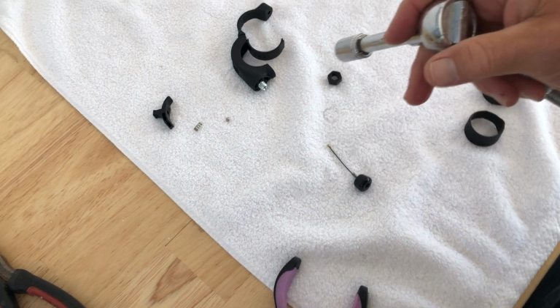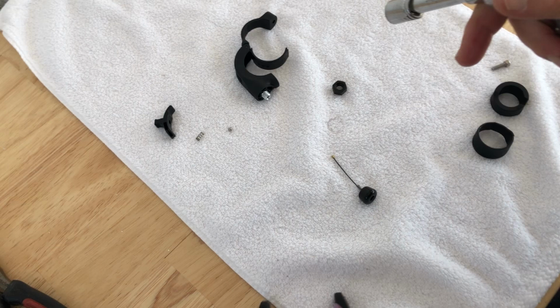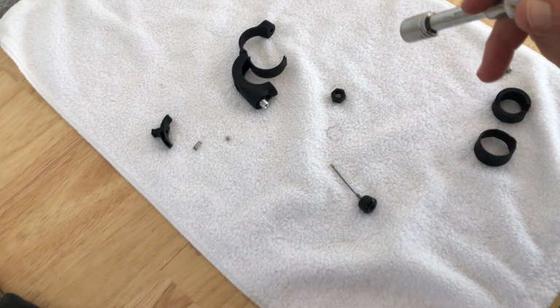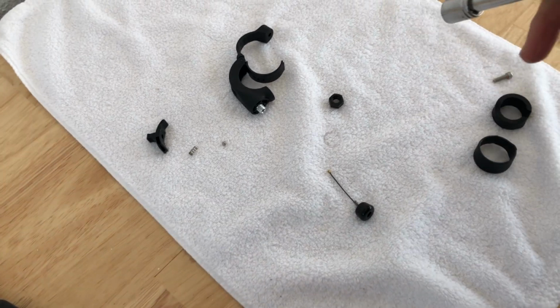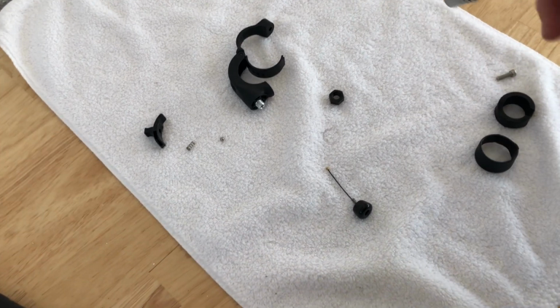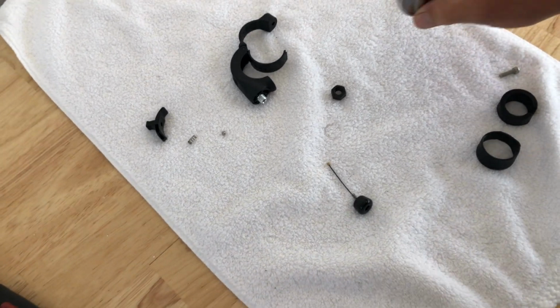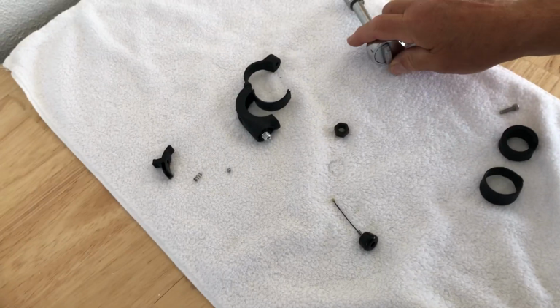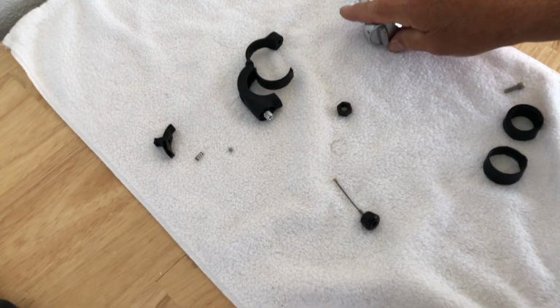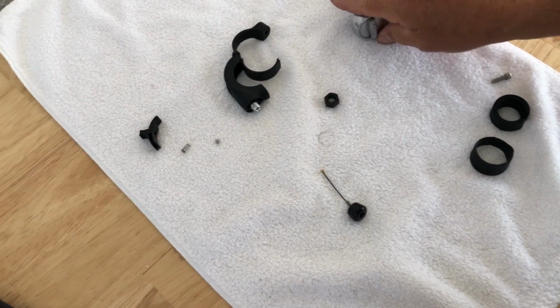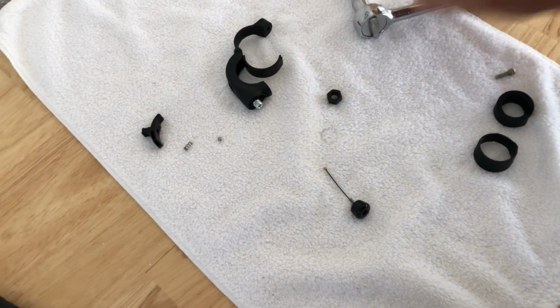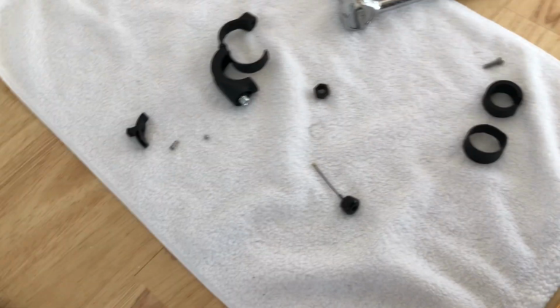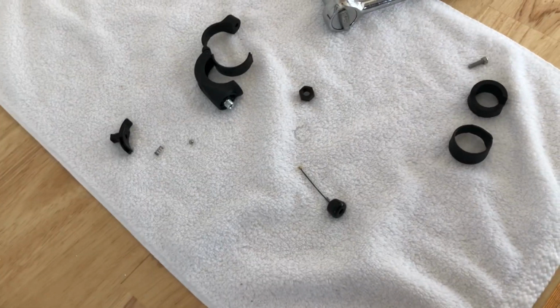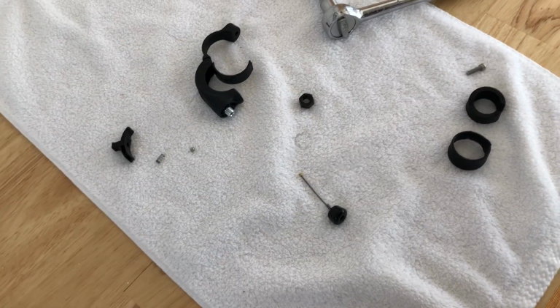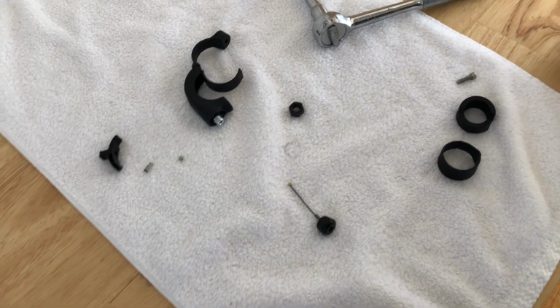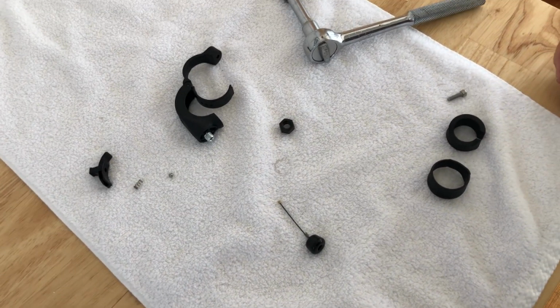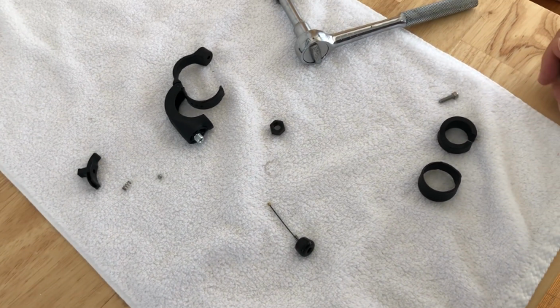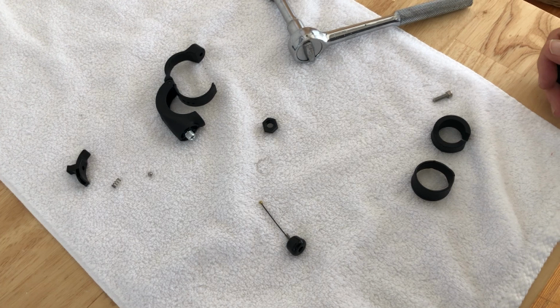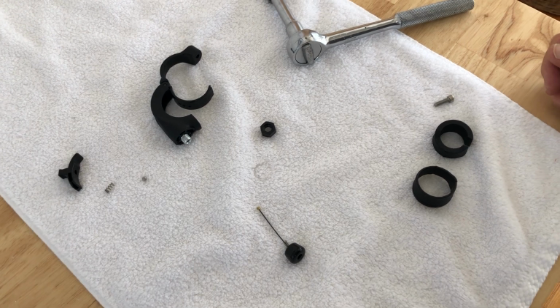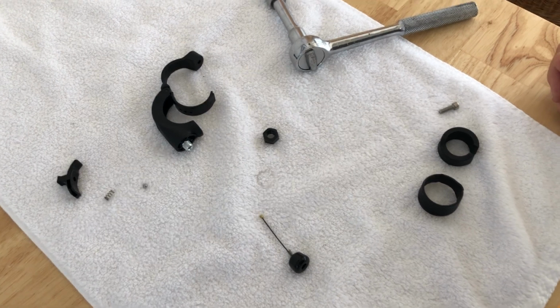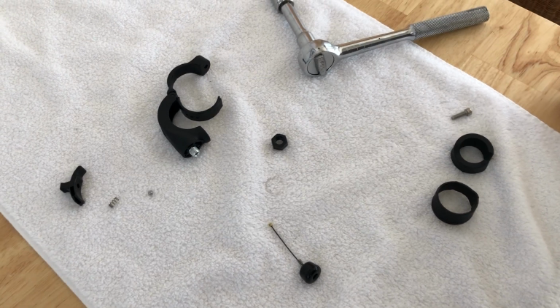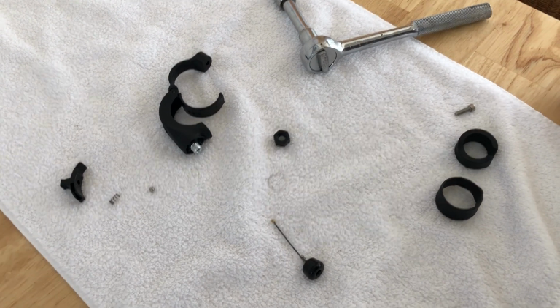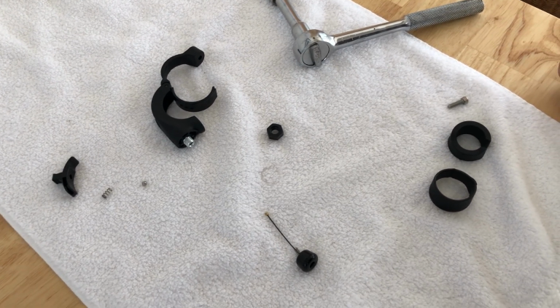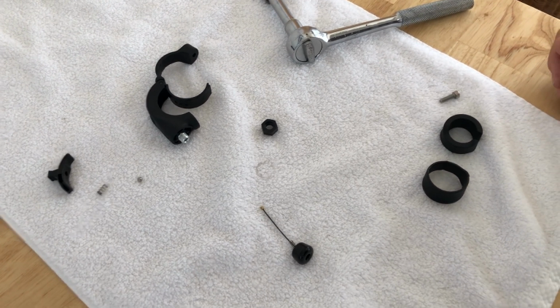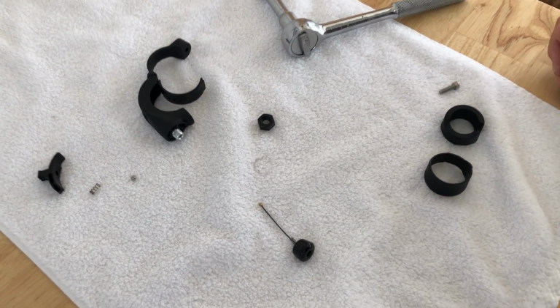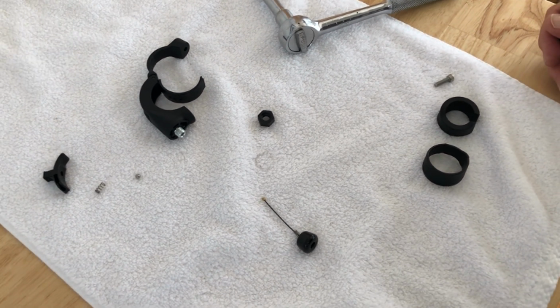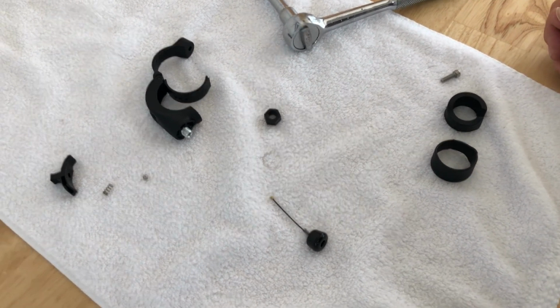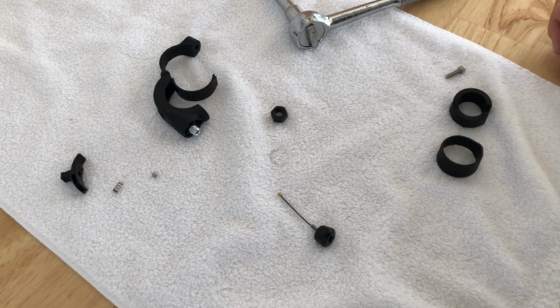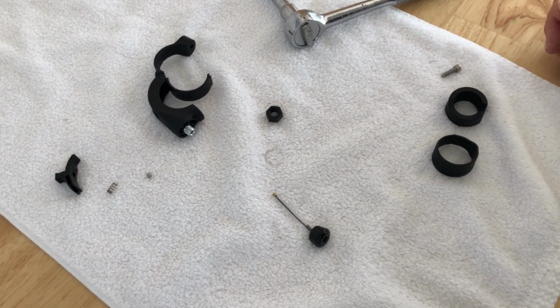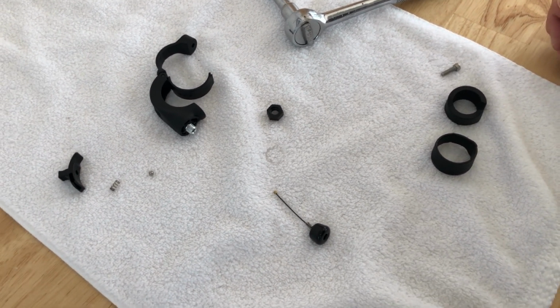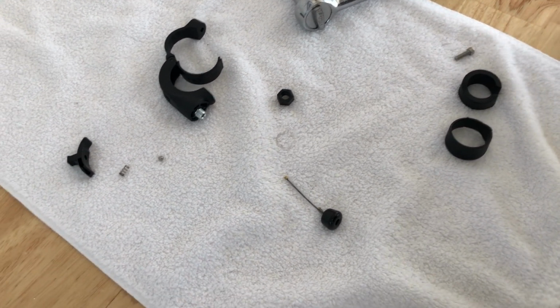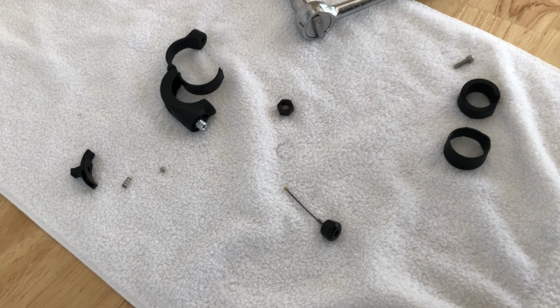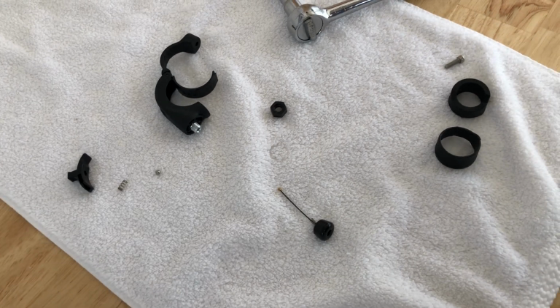We highly recommend working over a clean workspace where no small parts can be lost. Installing over open ground or carpeting is not recommended.